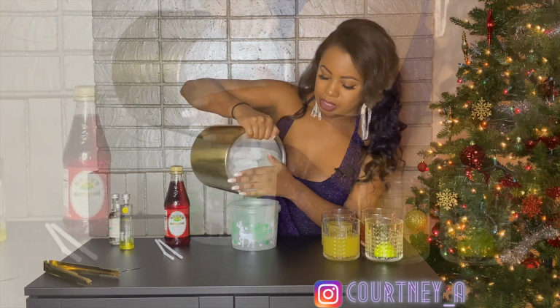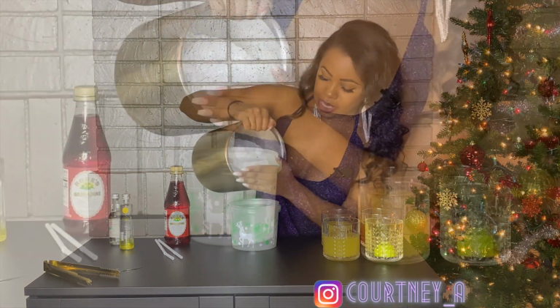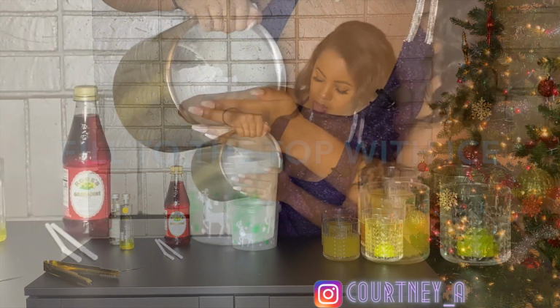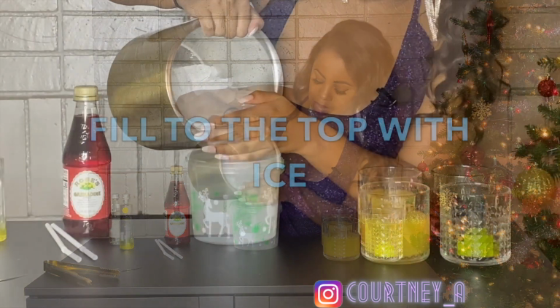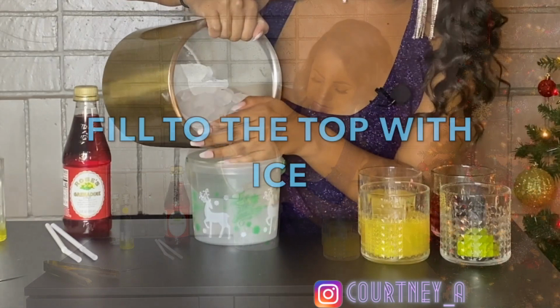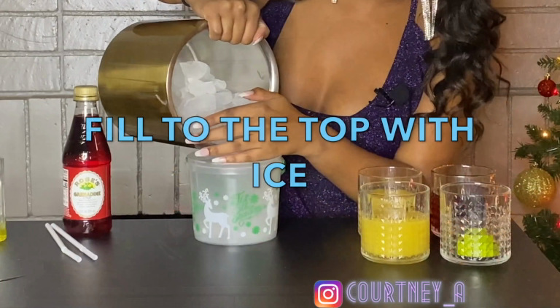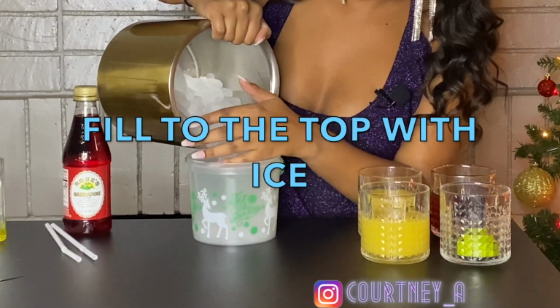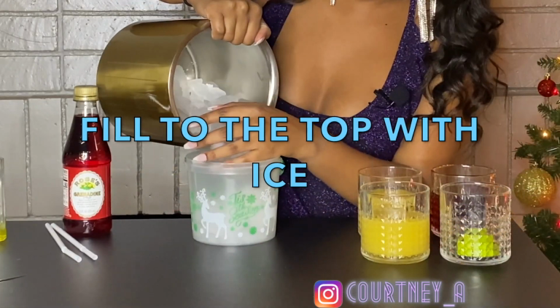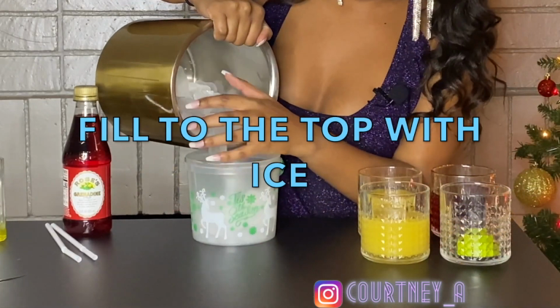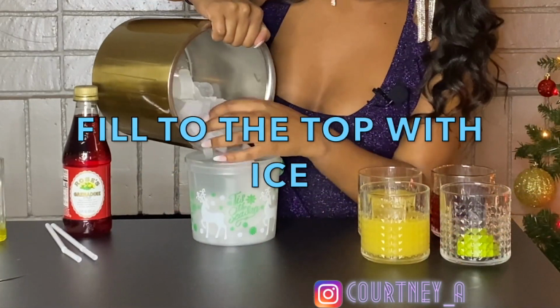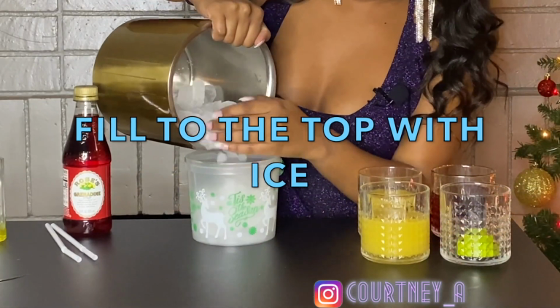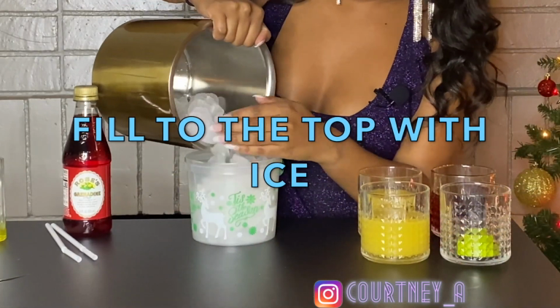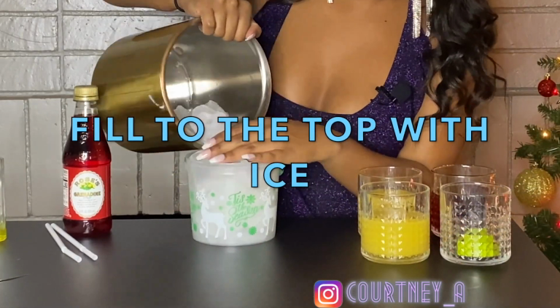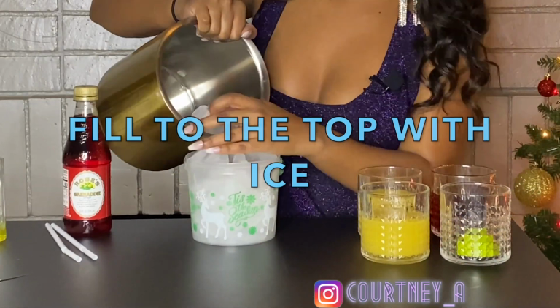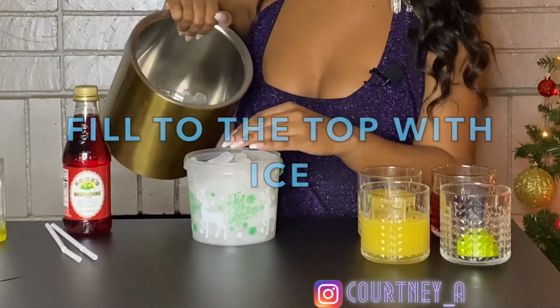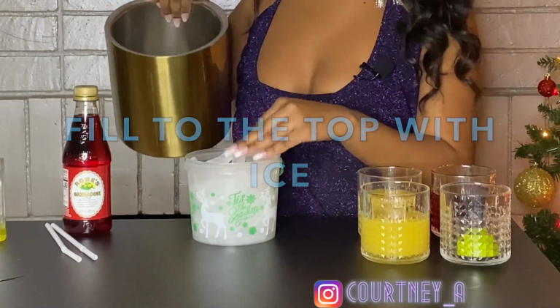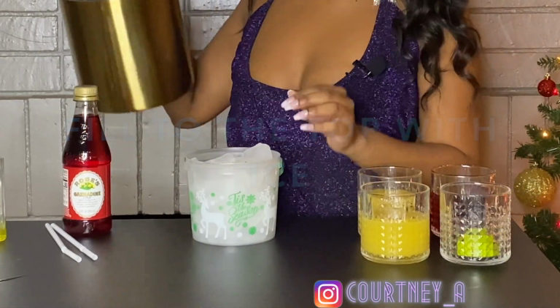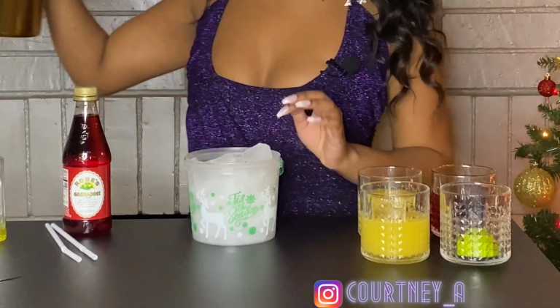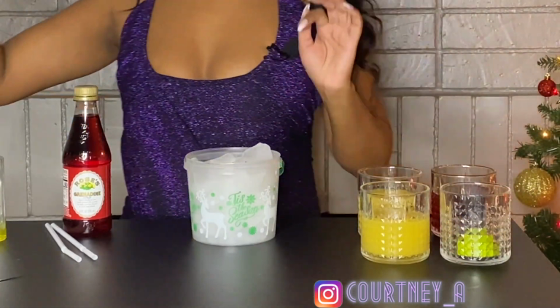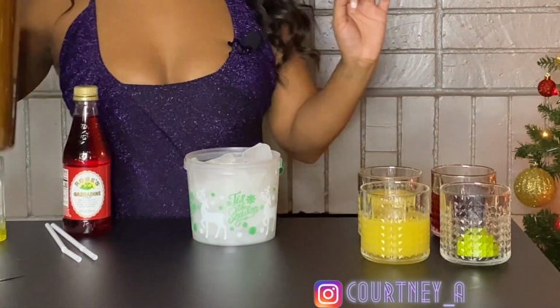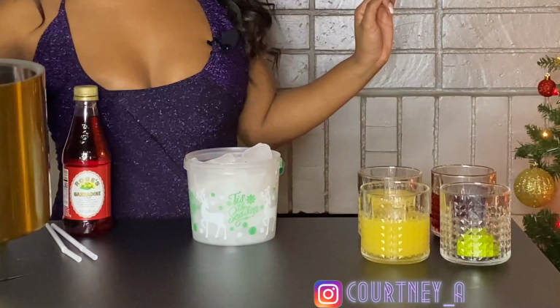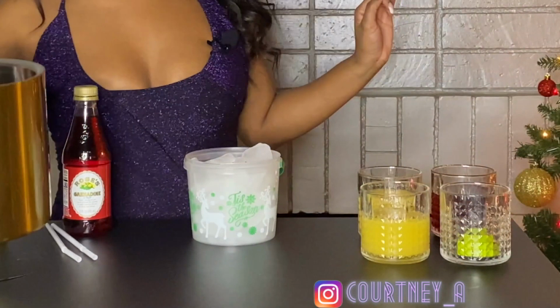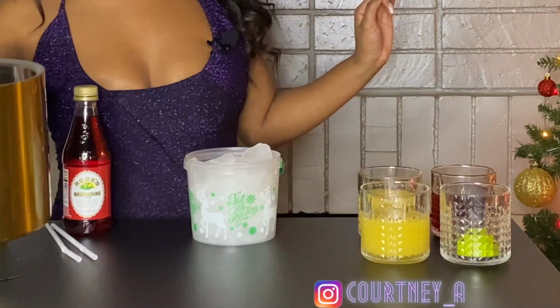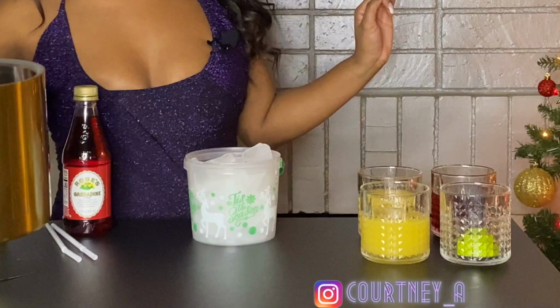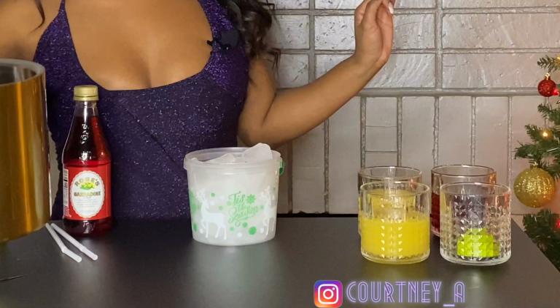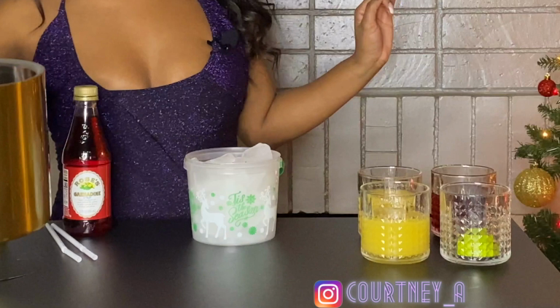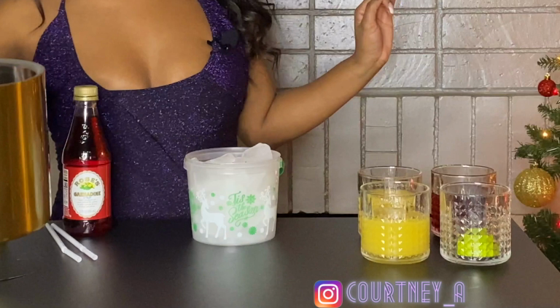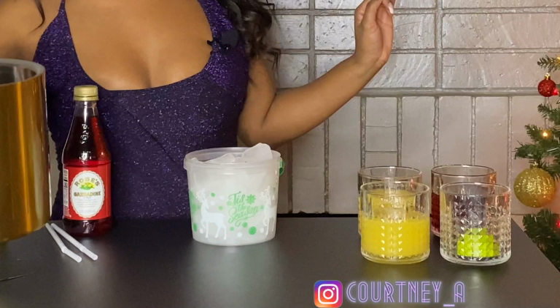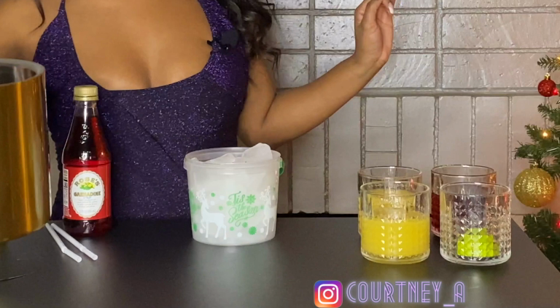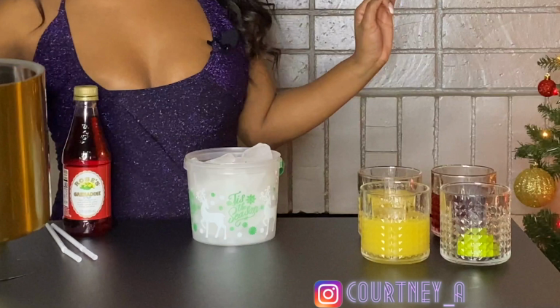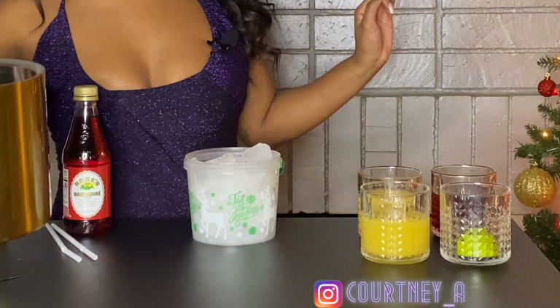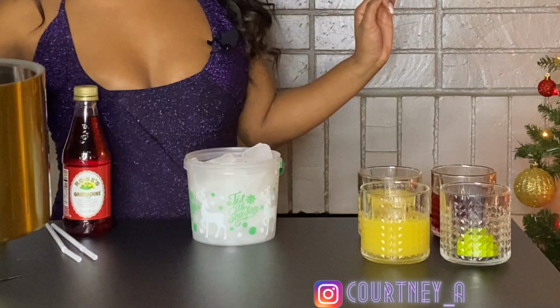We're gonna take our ice. This is not enough ice, and you will see why later.